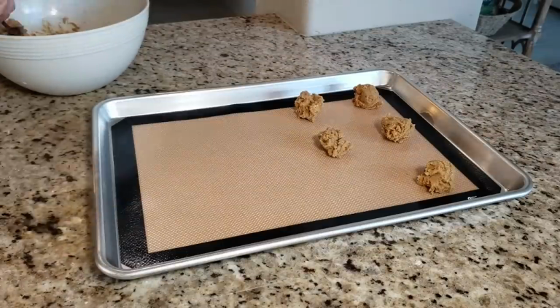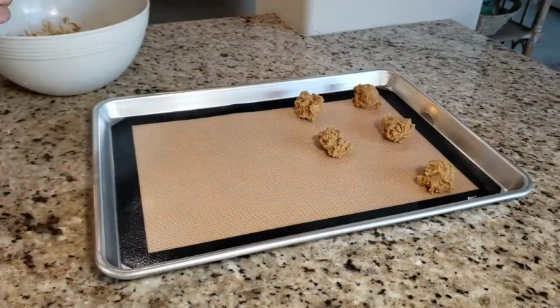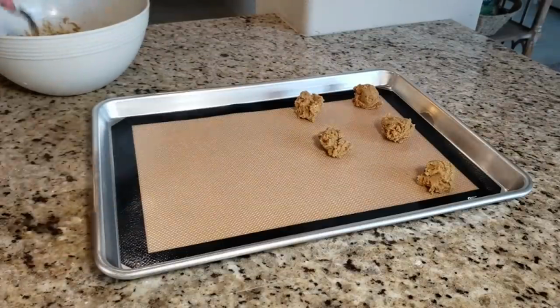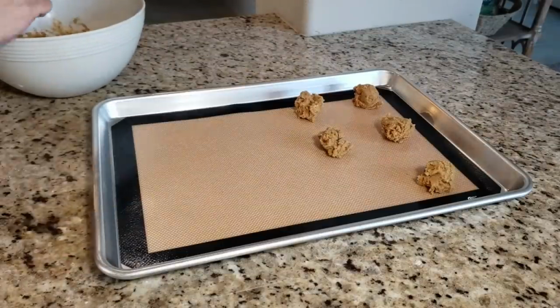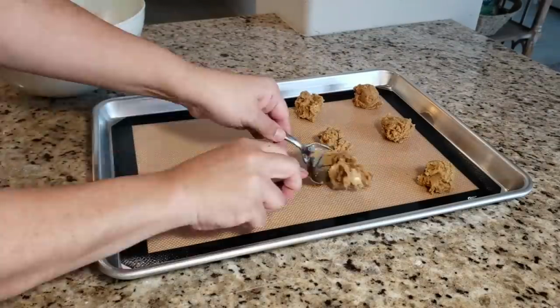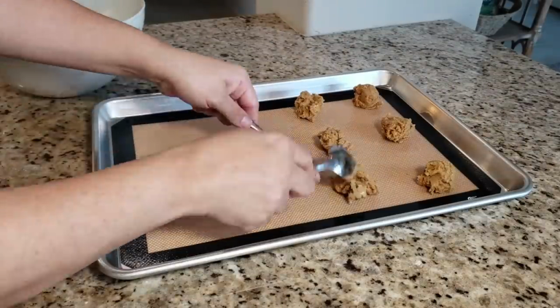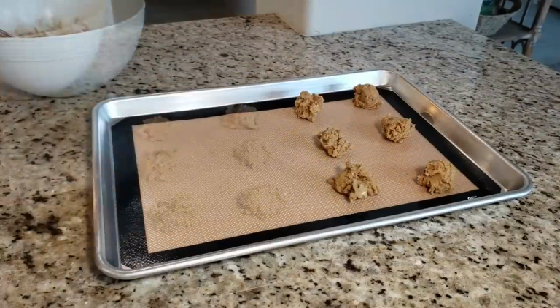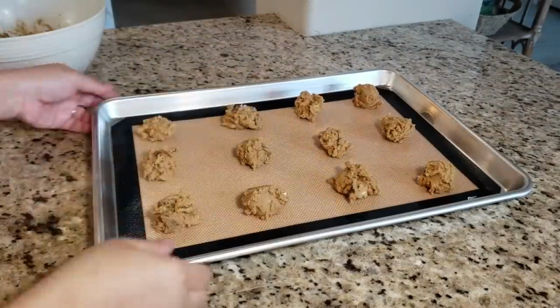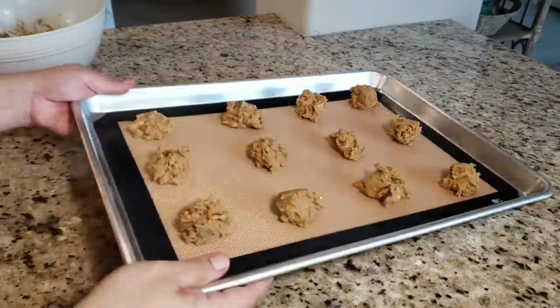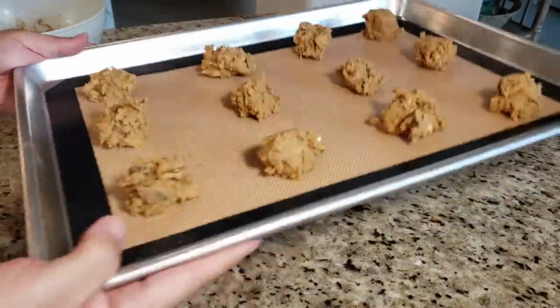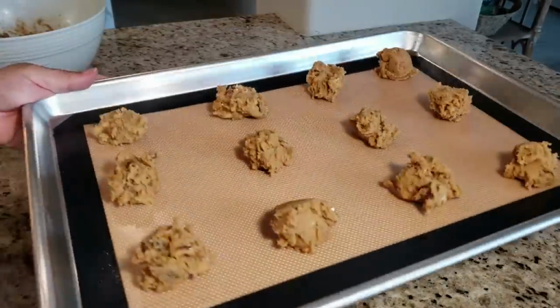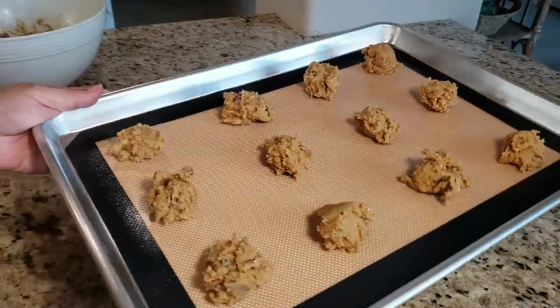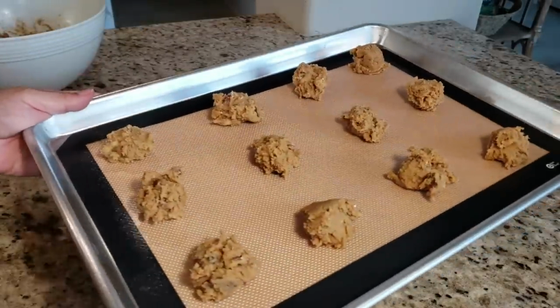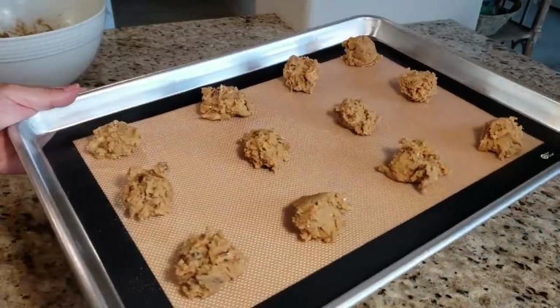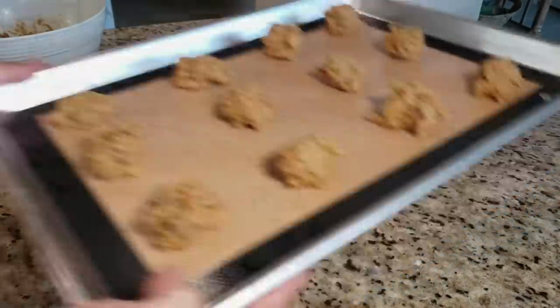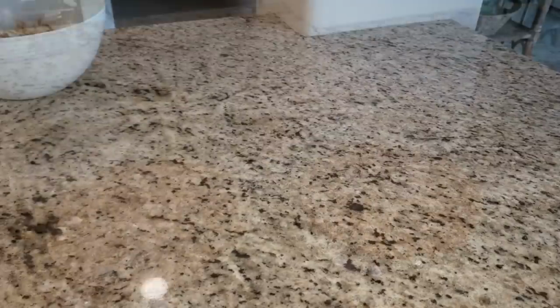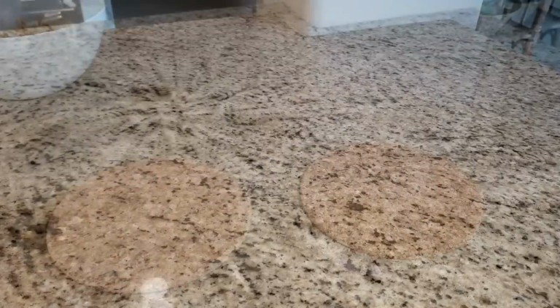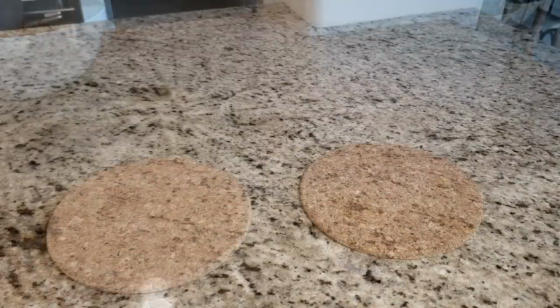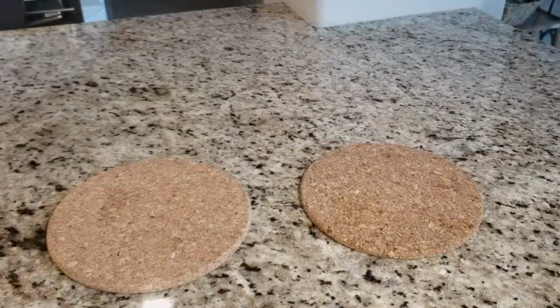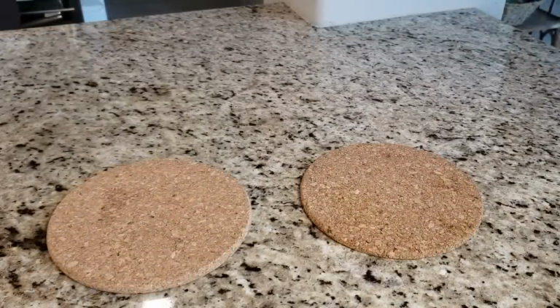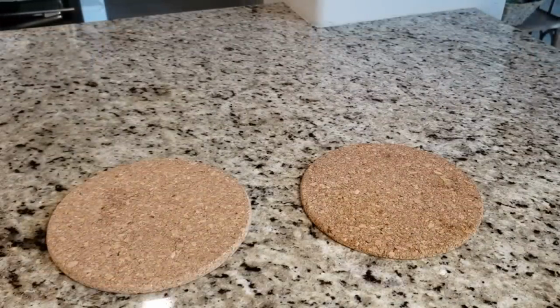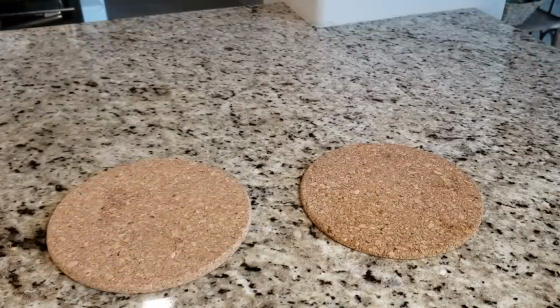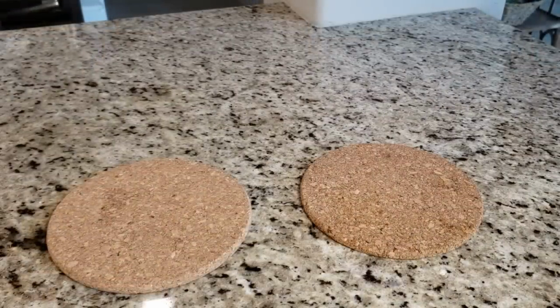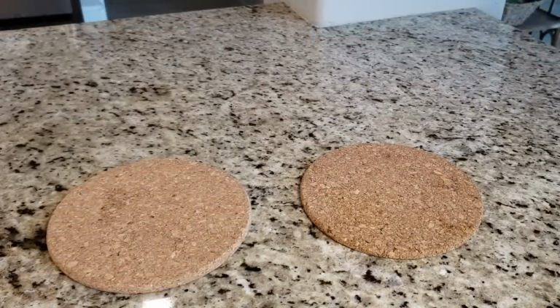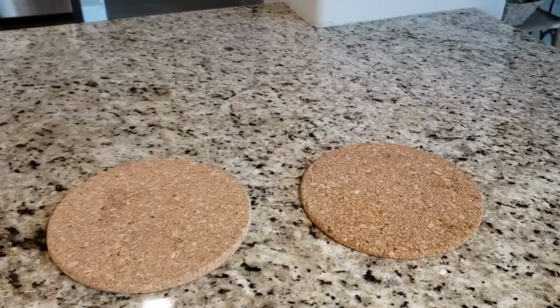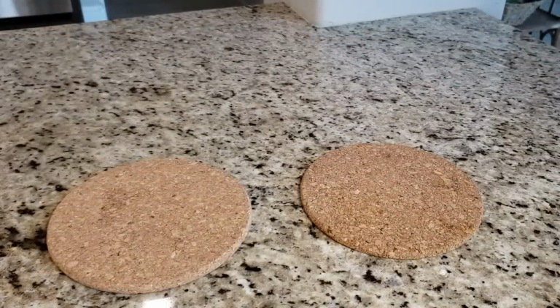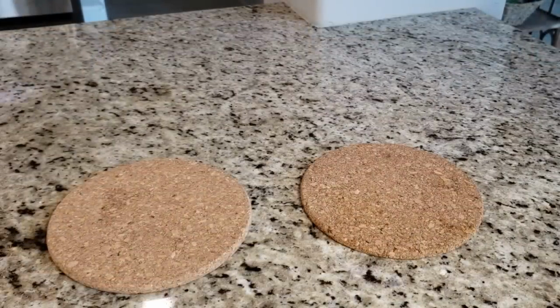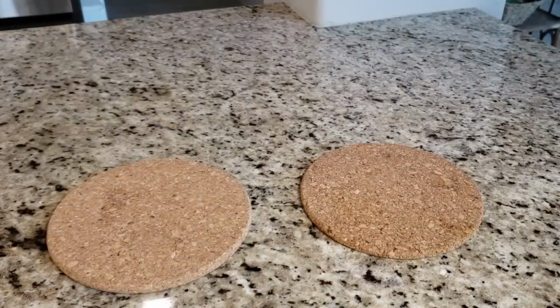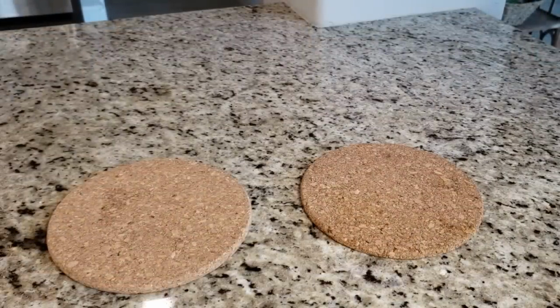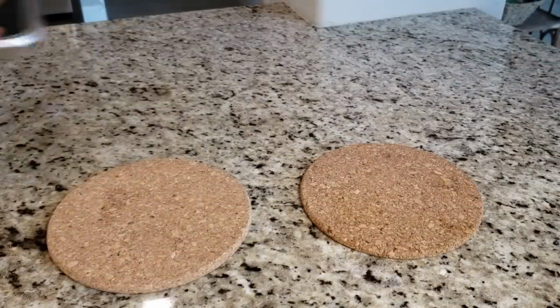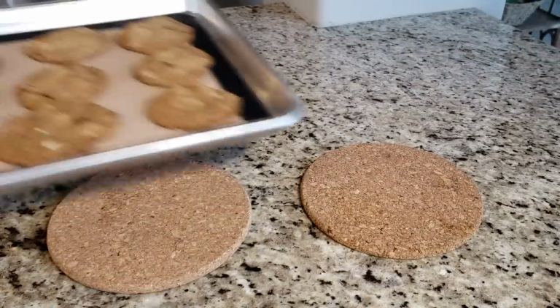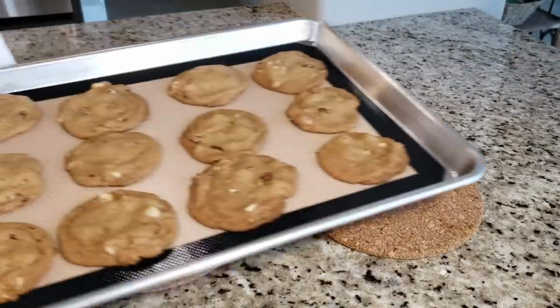I'm going to bake my cookies in a preheated oven at 350 degrees Fahrenheit for about 12 to 13 minutes, or until they are done and golden brown.